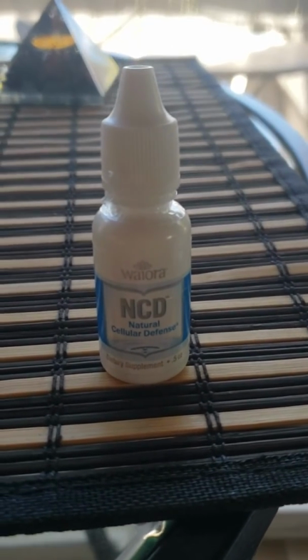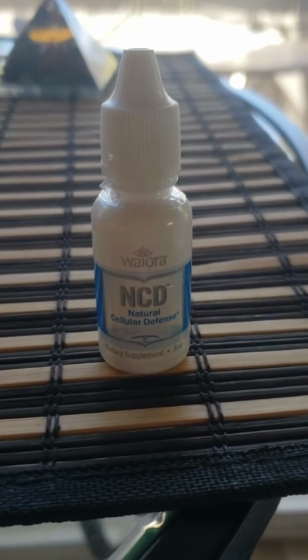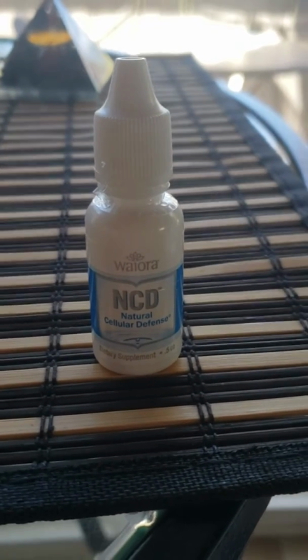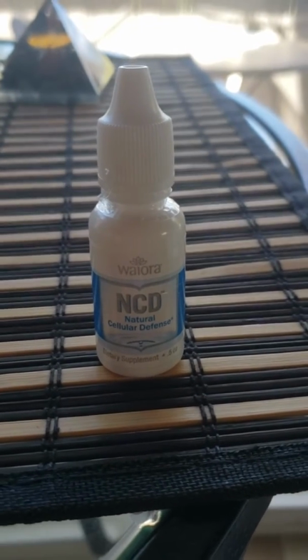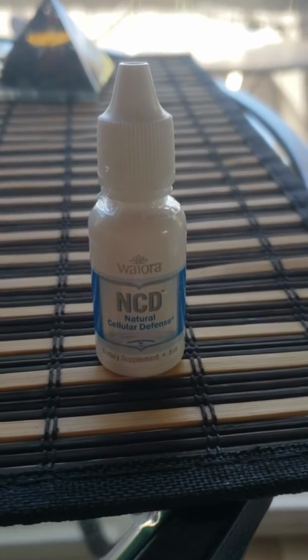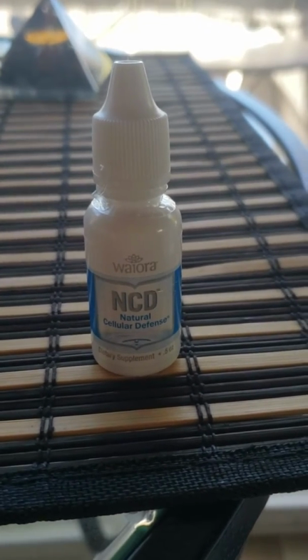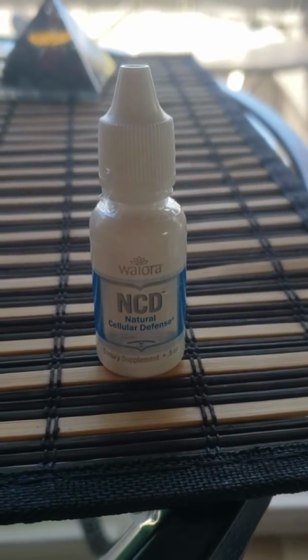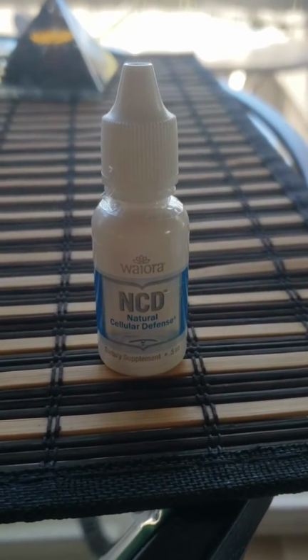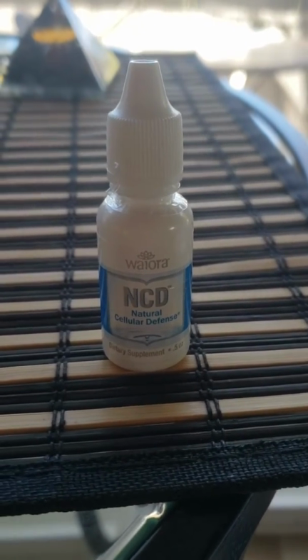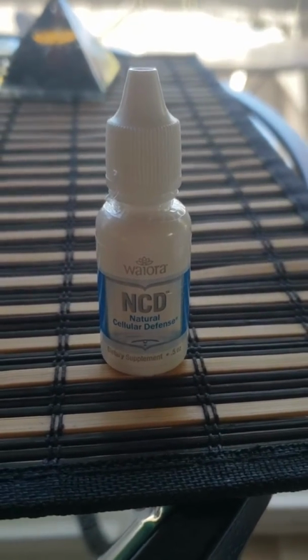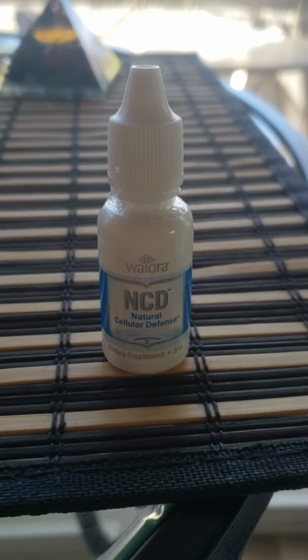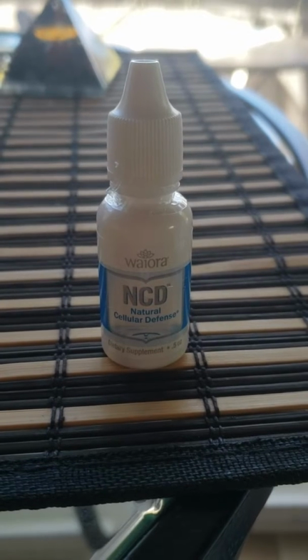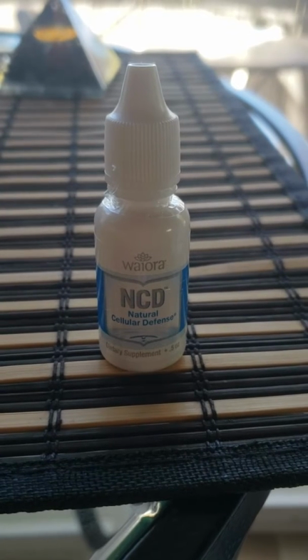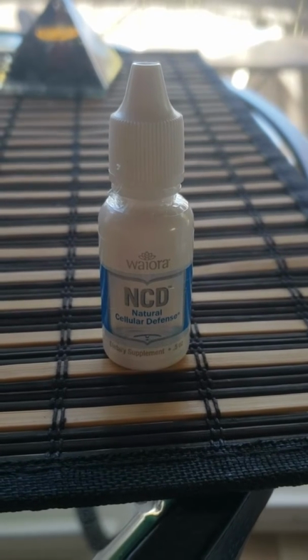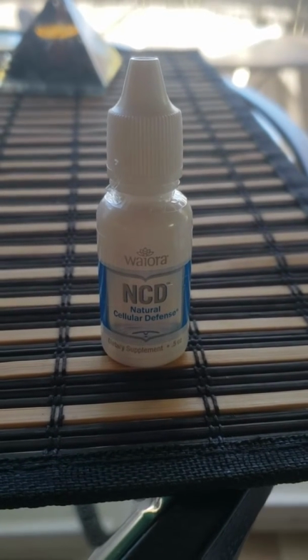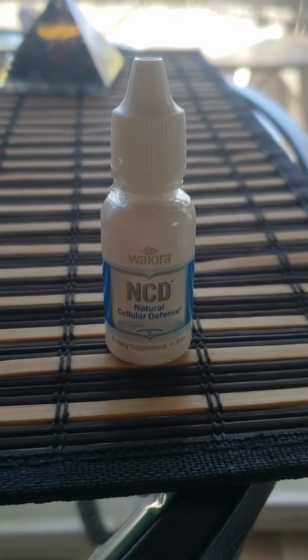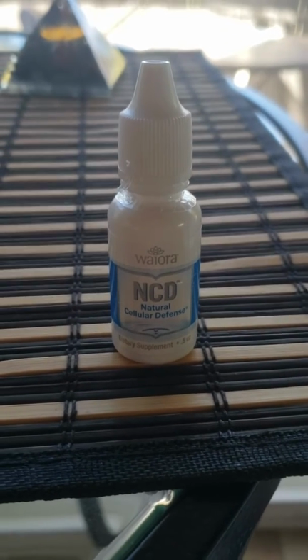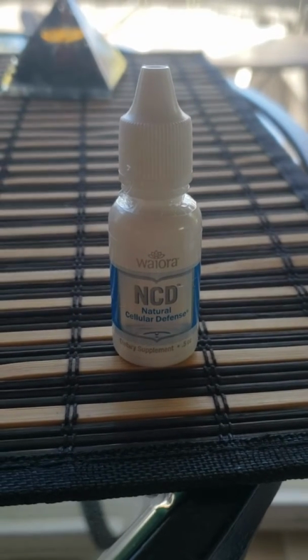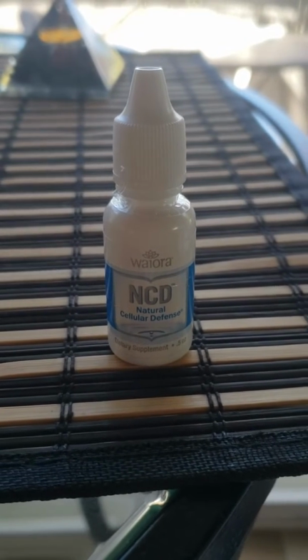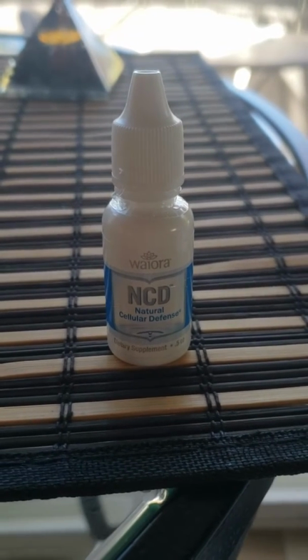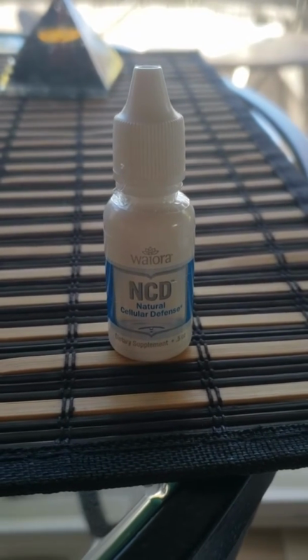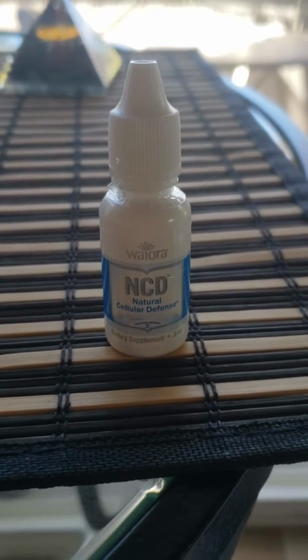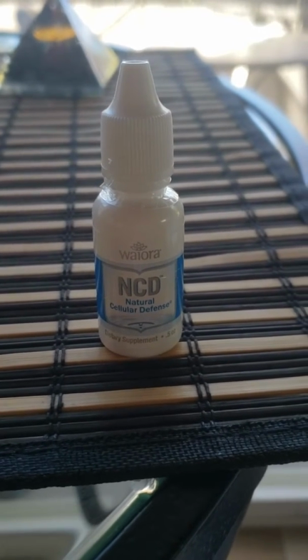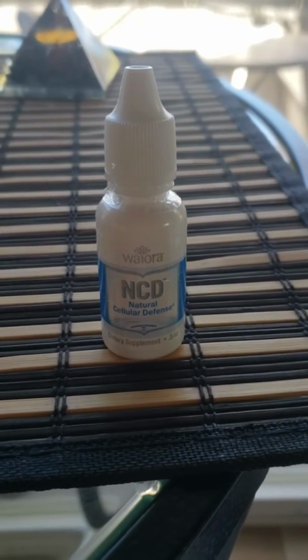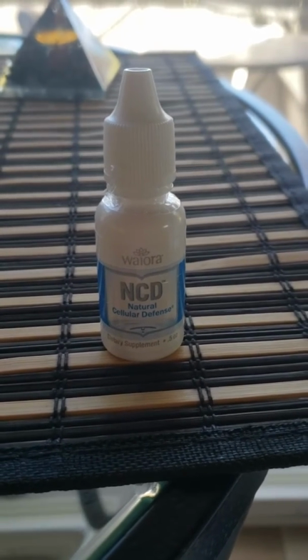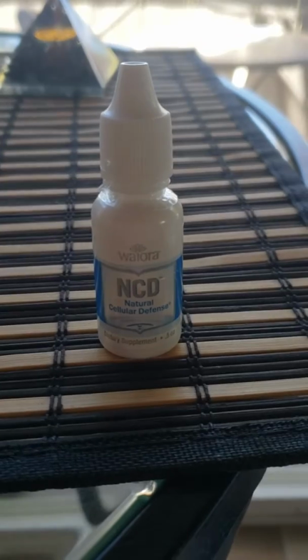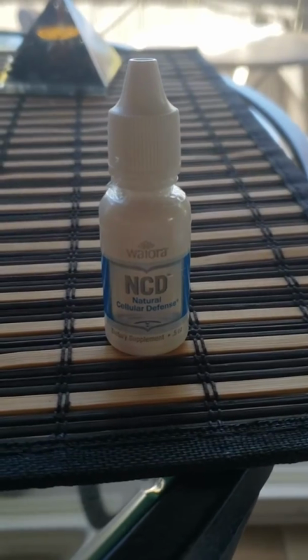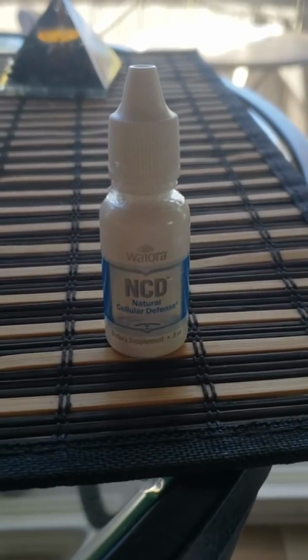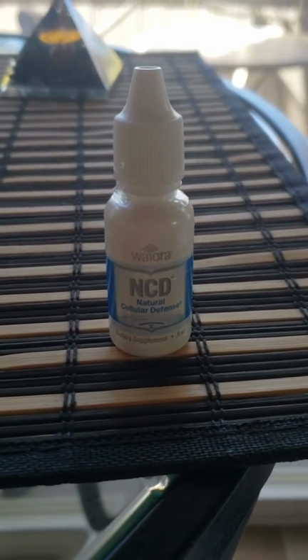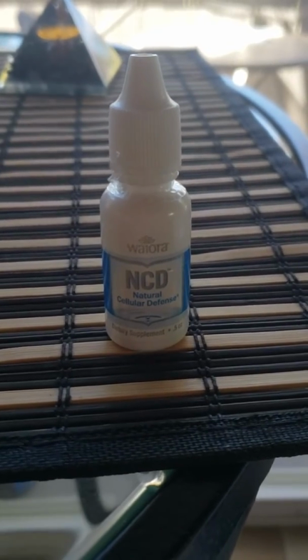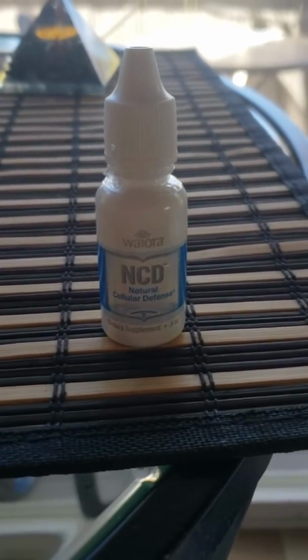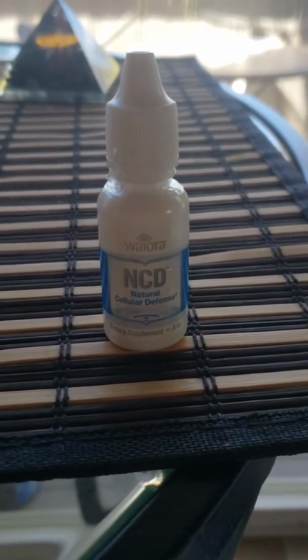Hi, this is April Love, Holistic Horseworks, and this is the other detox product that we love. We use it on the horses, the dogs, the cats, and us. It's a human detox product.